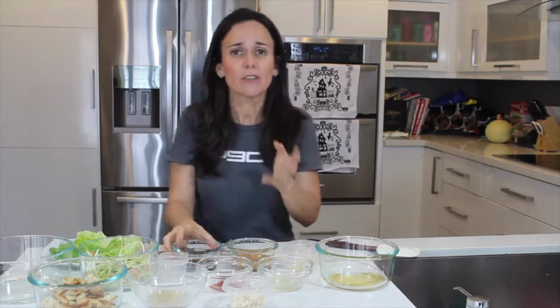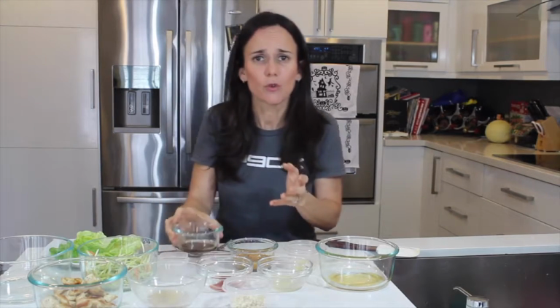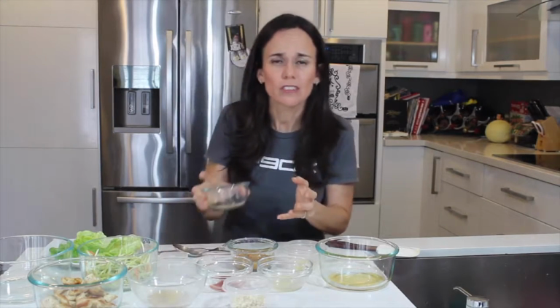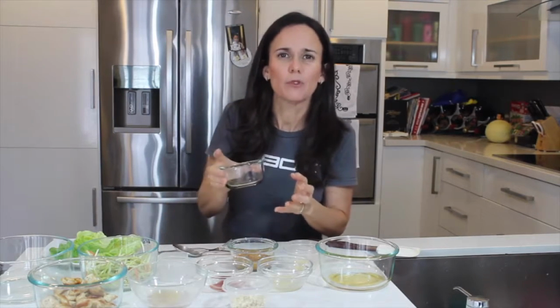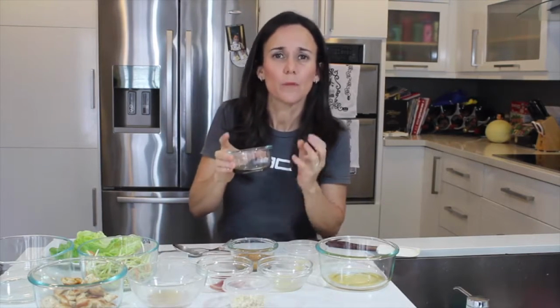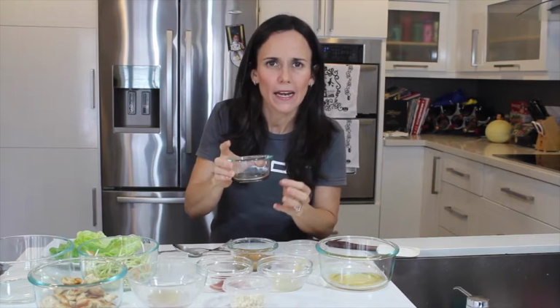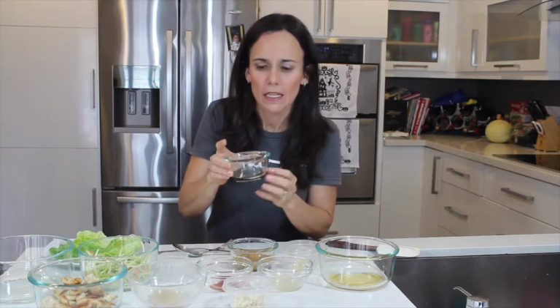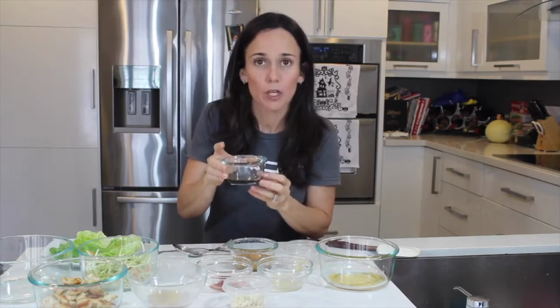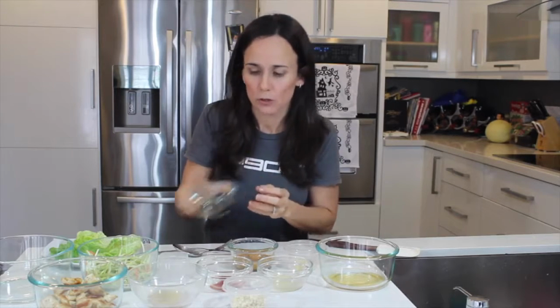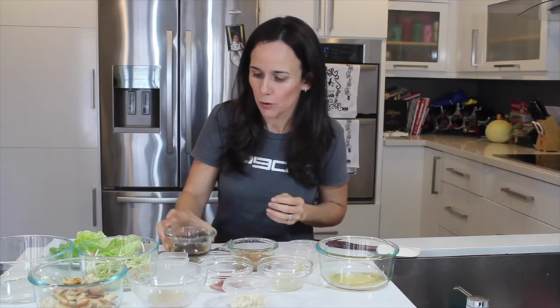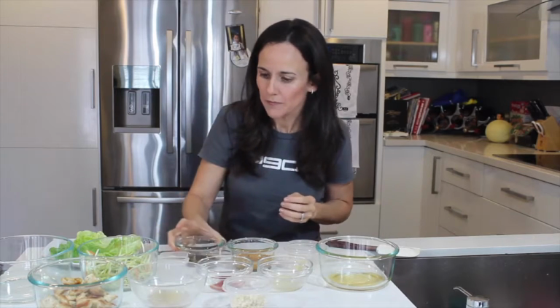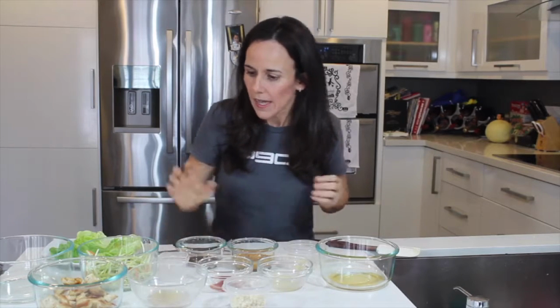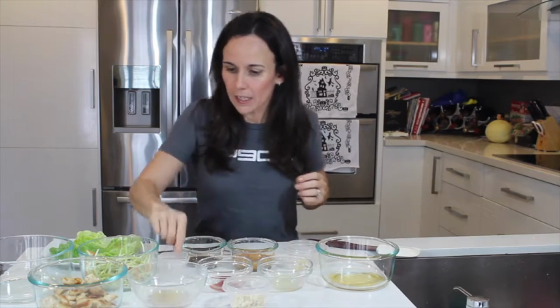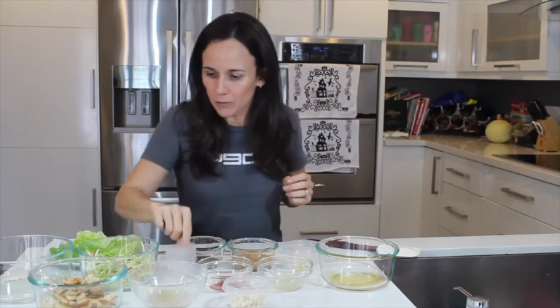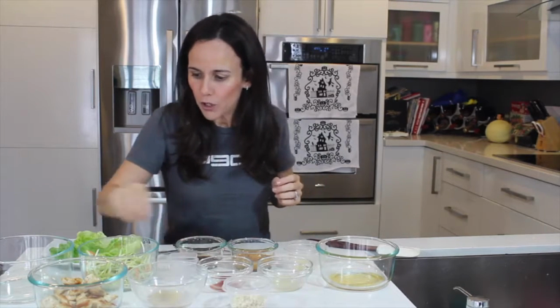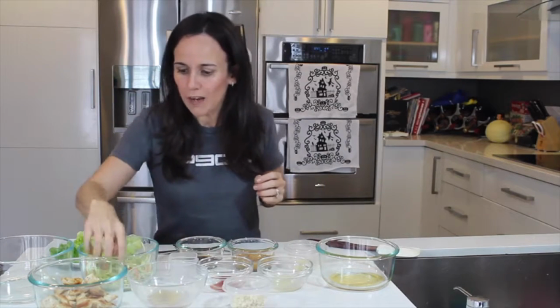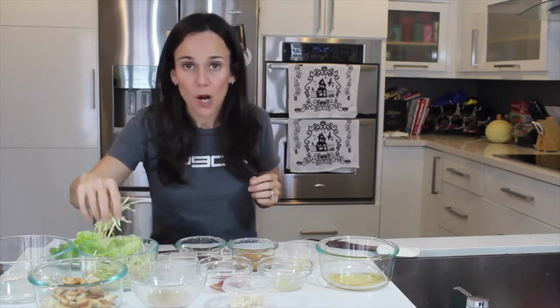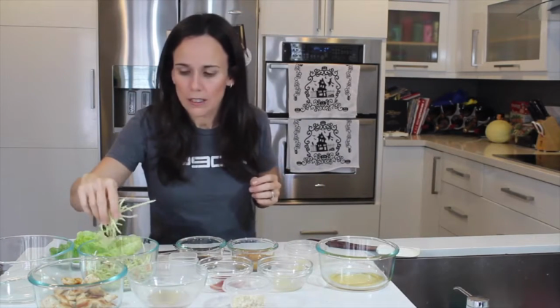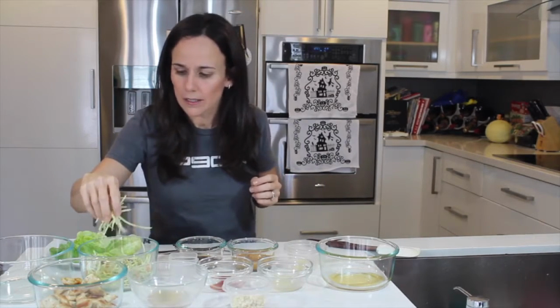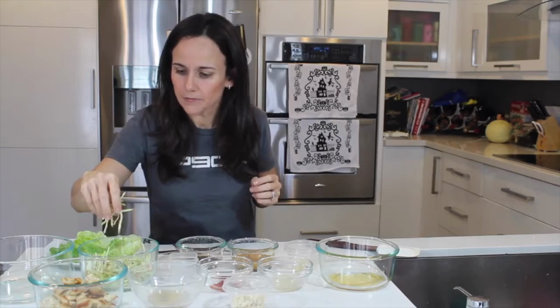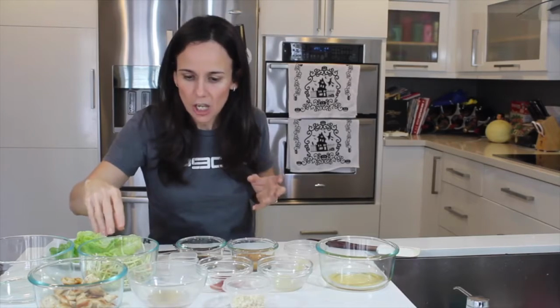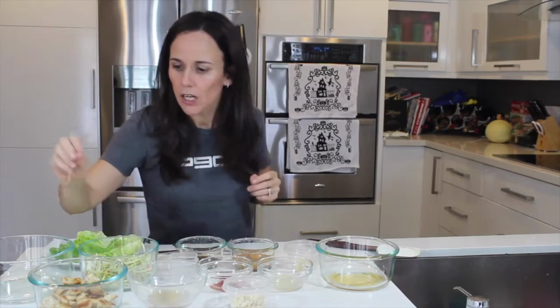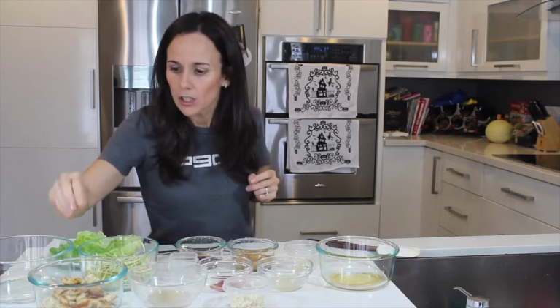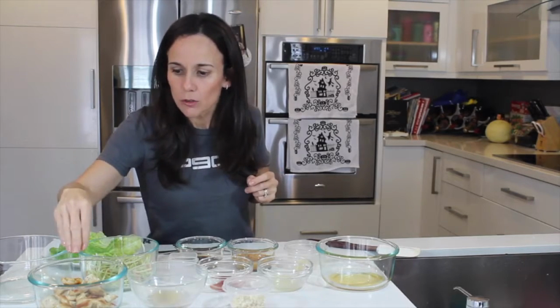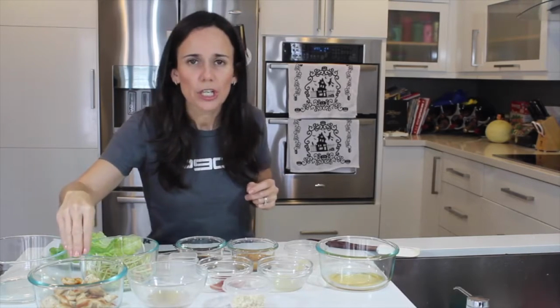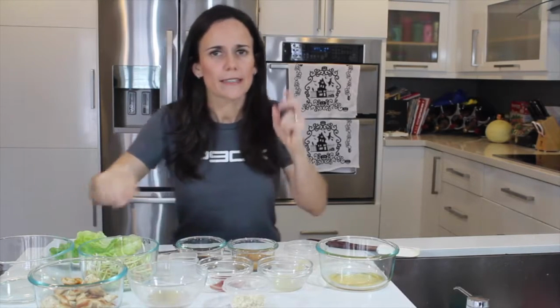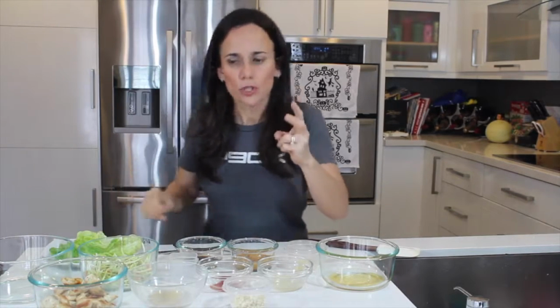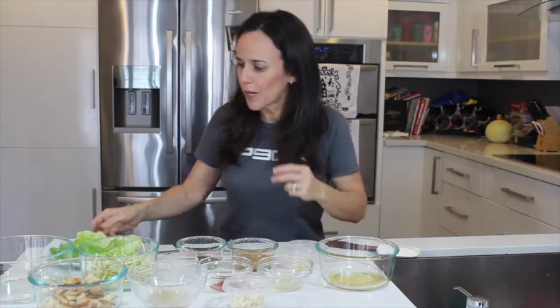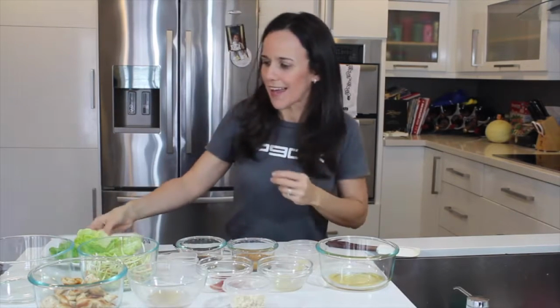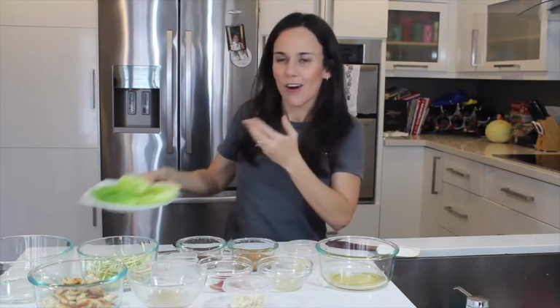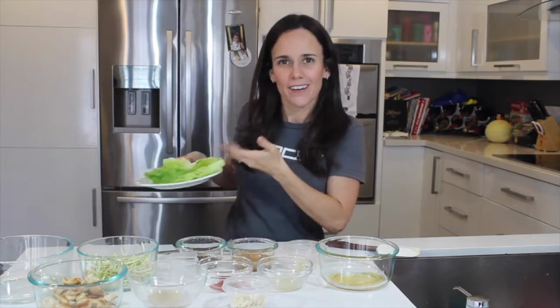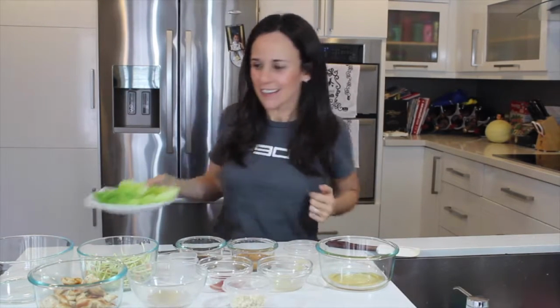Instead of using soy sauce, I'm using Bragg liquid aminos, and a little bit of water. We also have broccoli slaw, grilled chicken — I did two chicken breasts — and our lettuce.